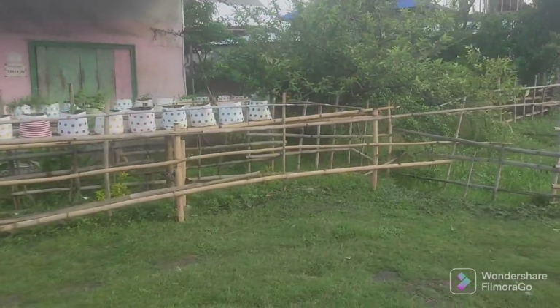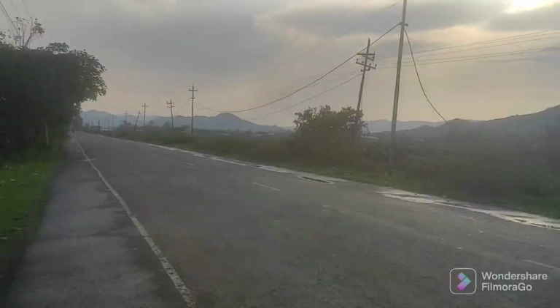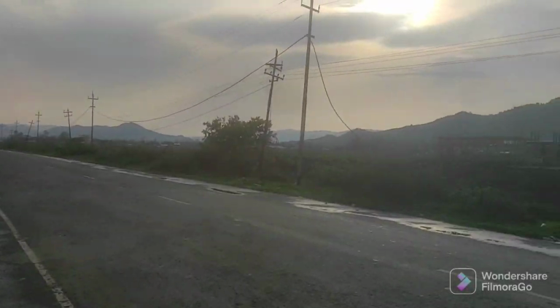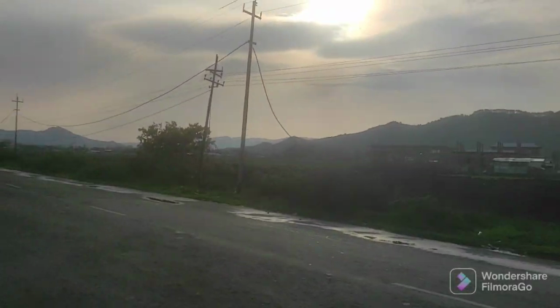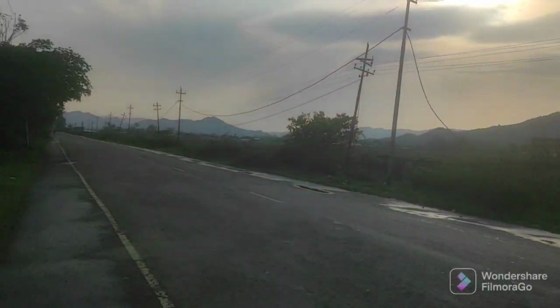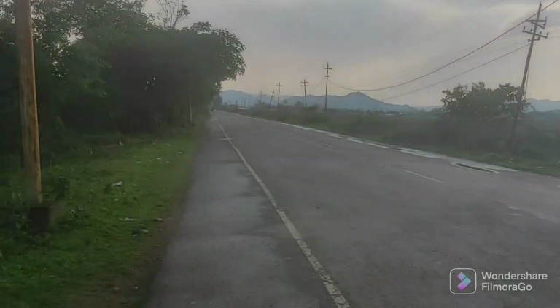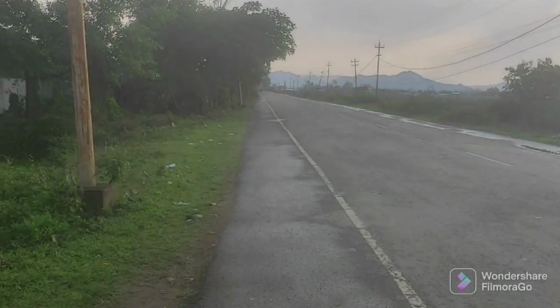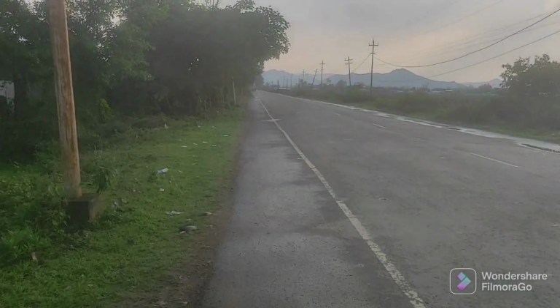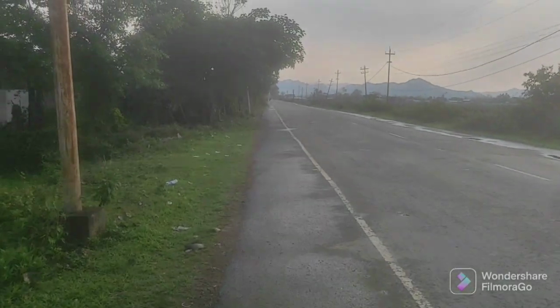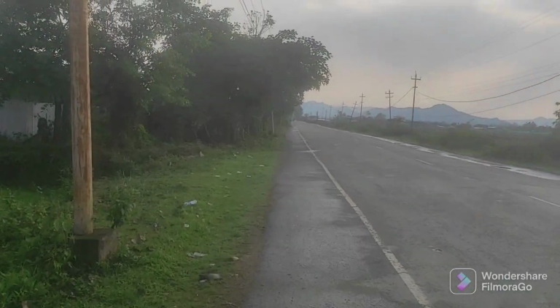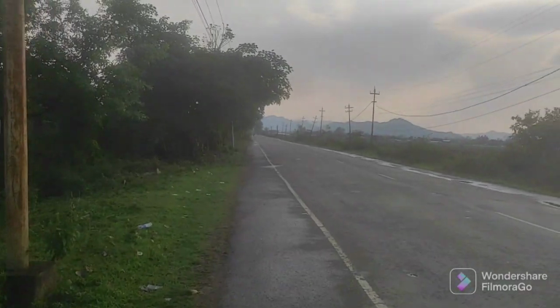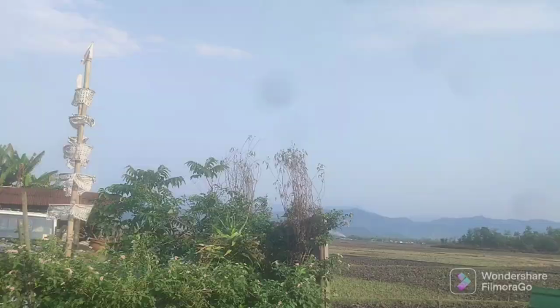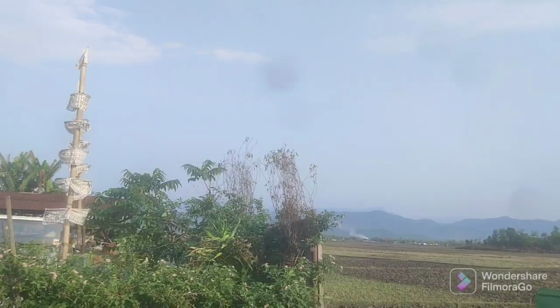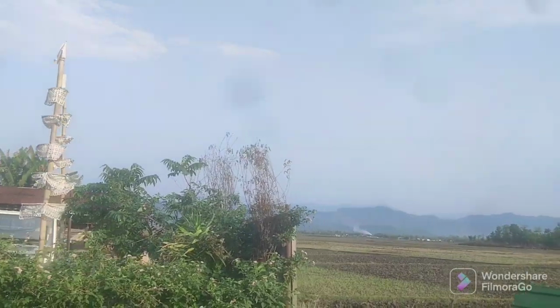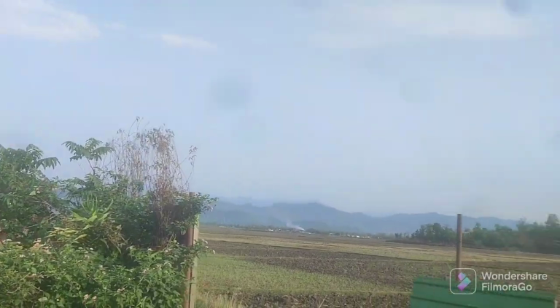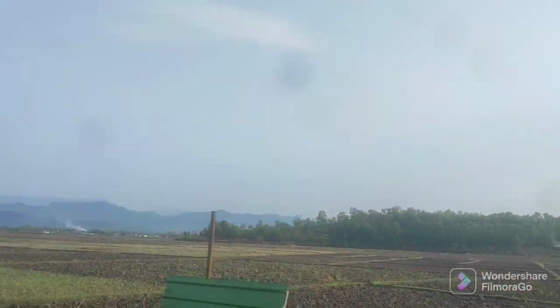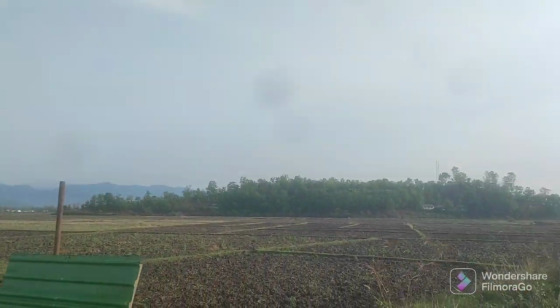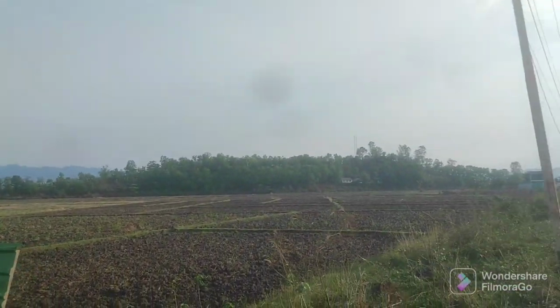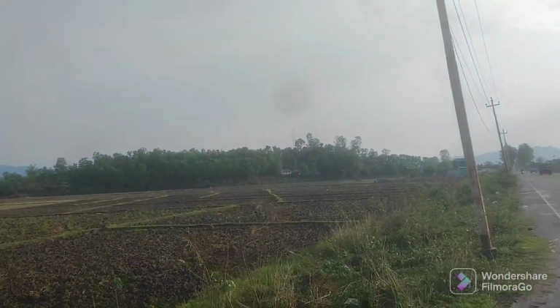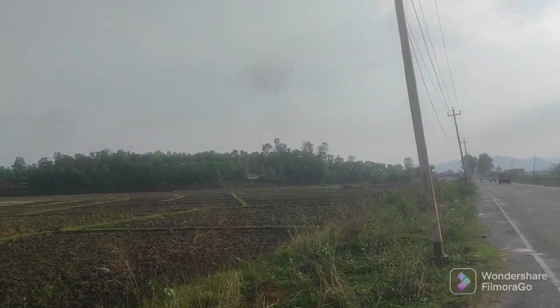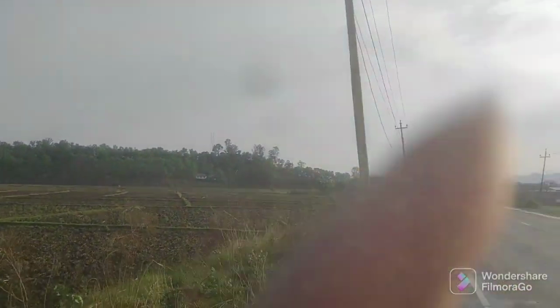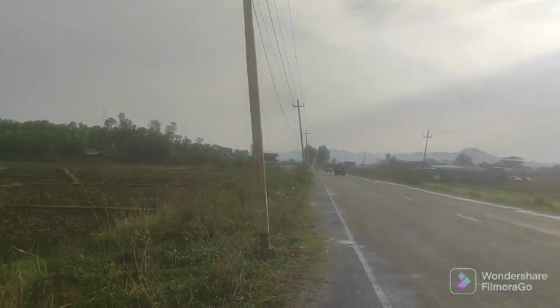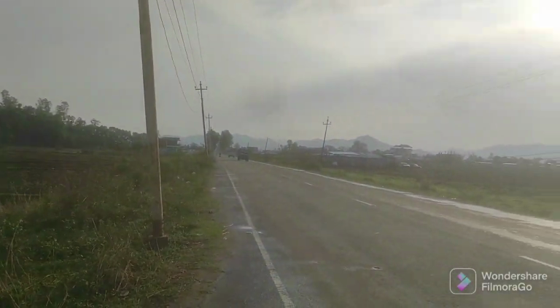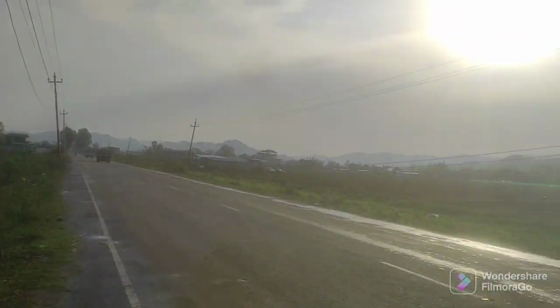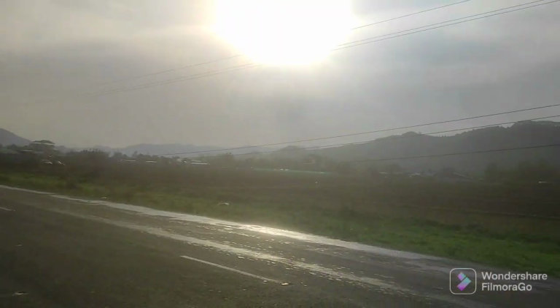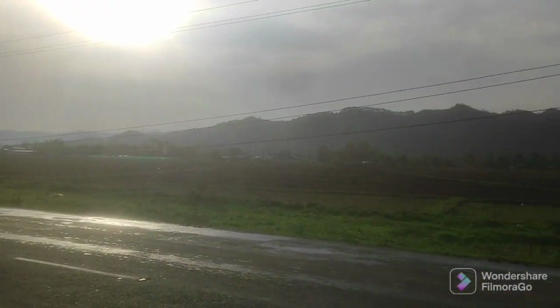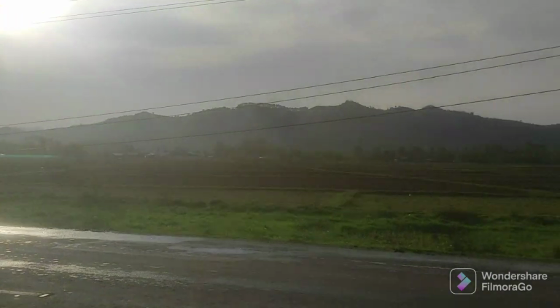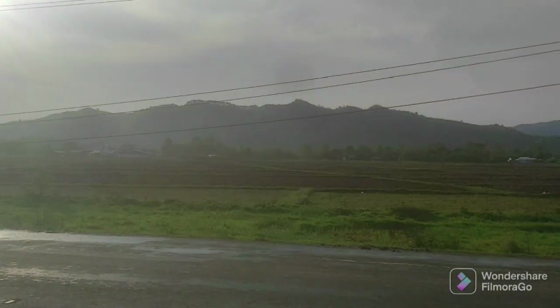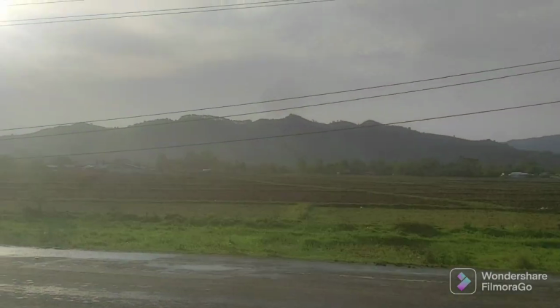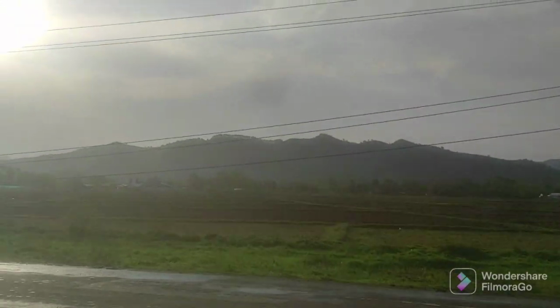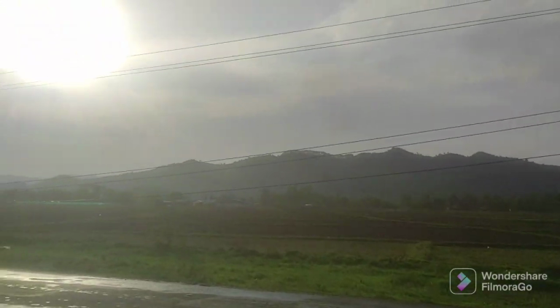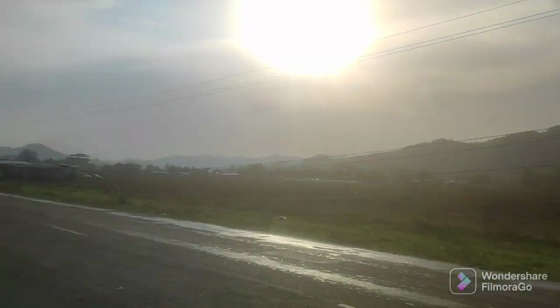It's a beautiful place. Look at that — morning itself. The rain was there, and on the way it's full of so much chill and pleasant weather.